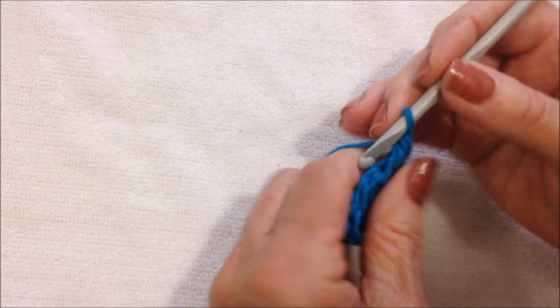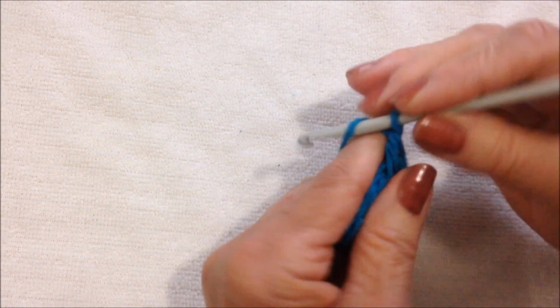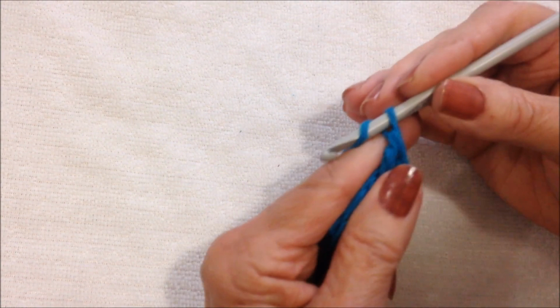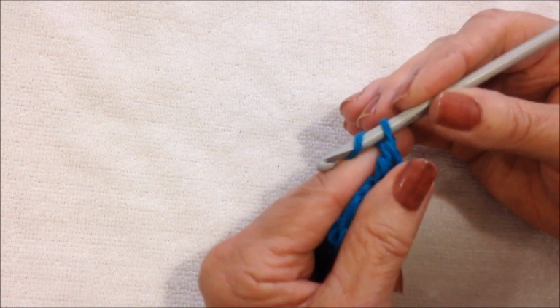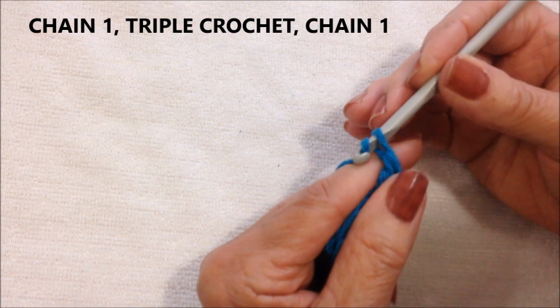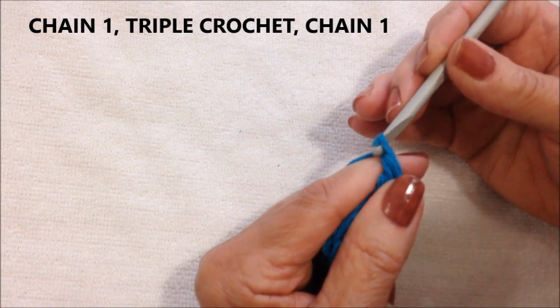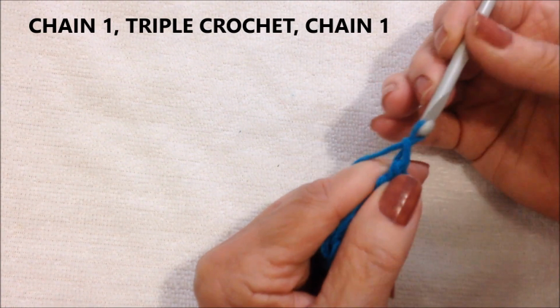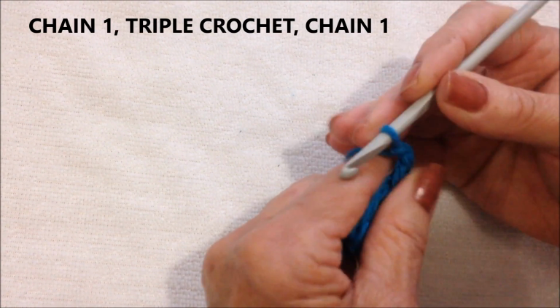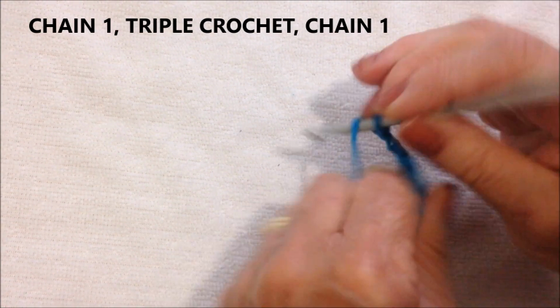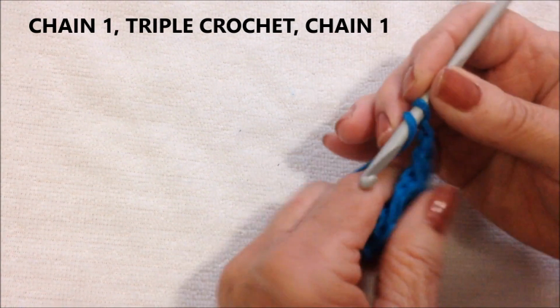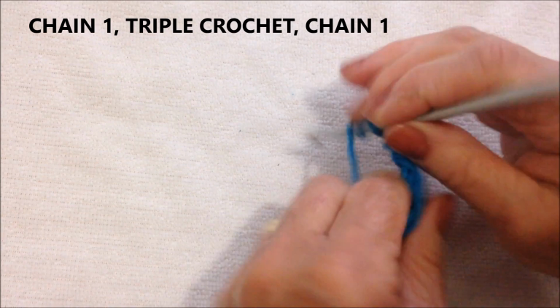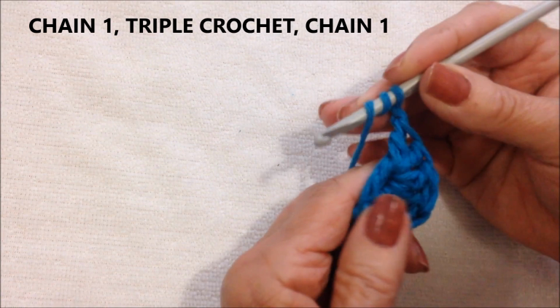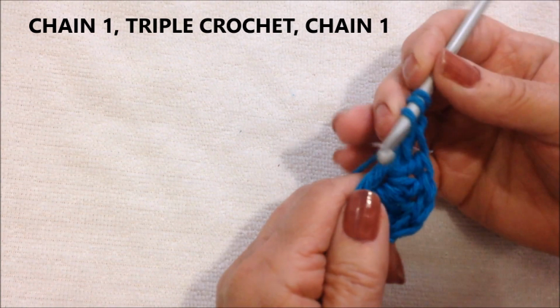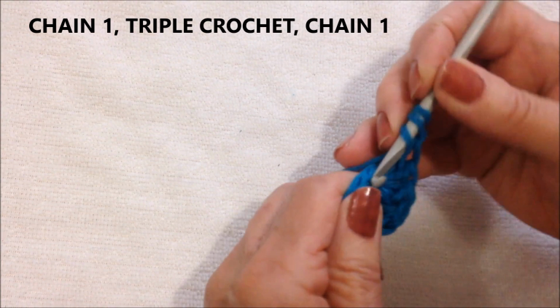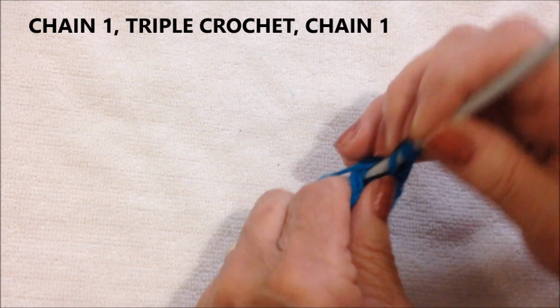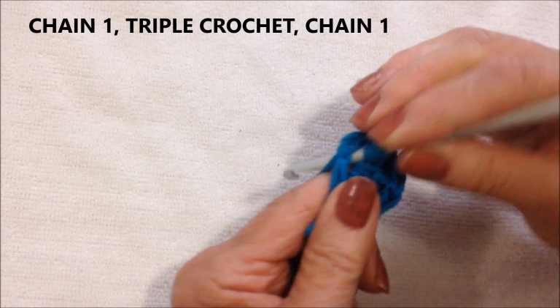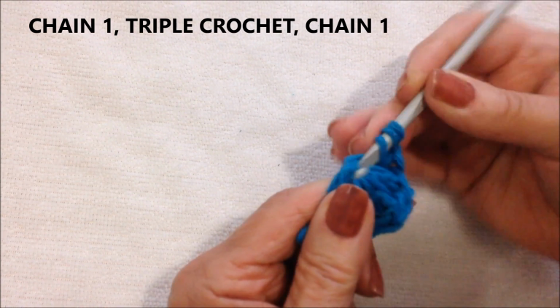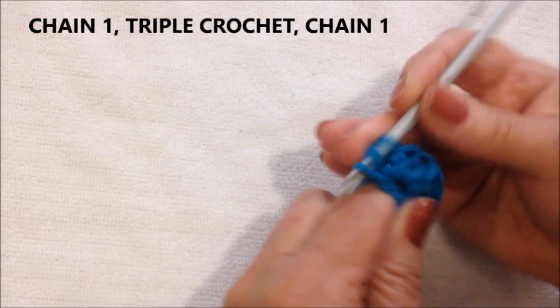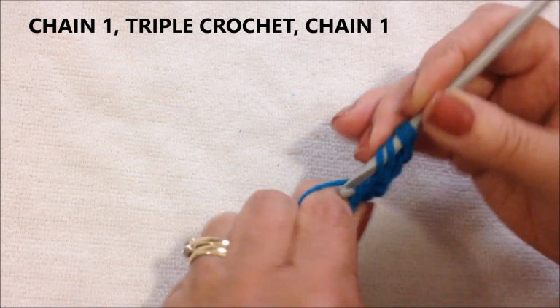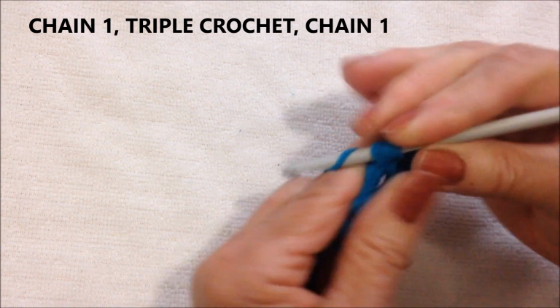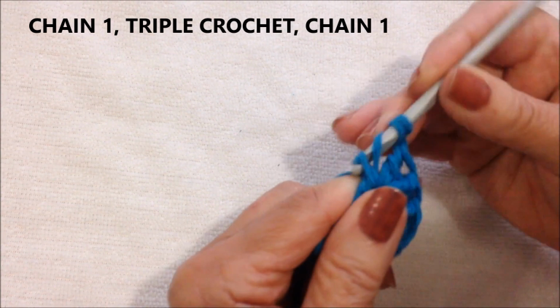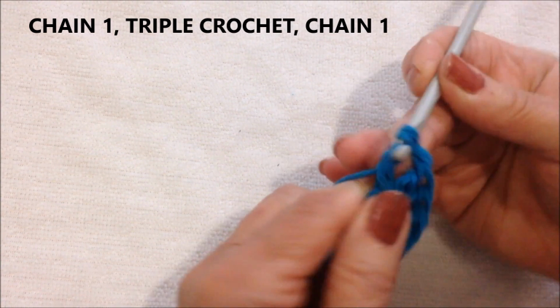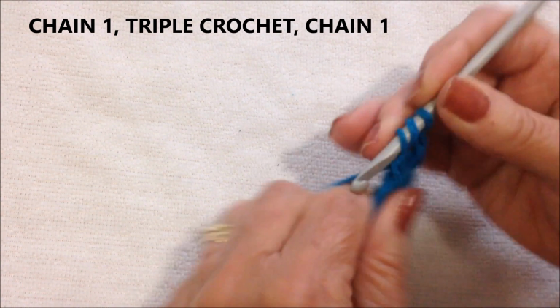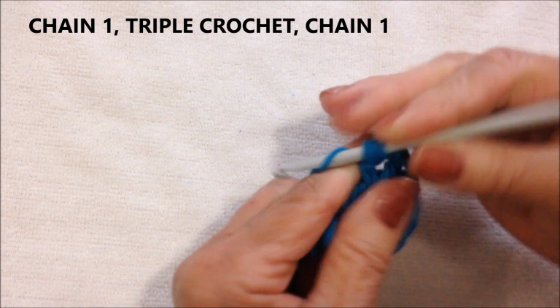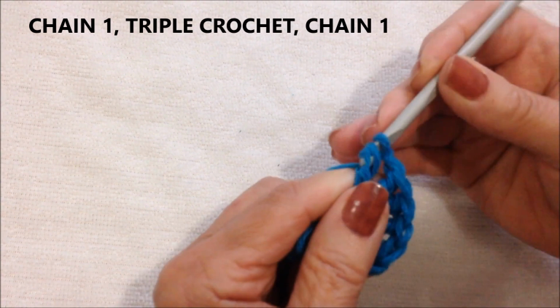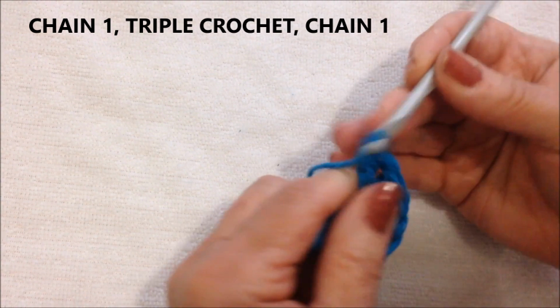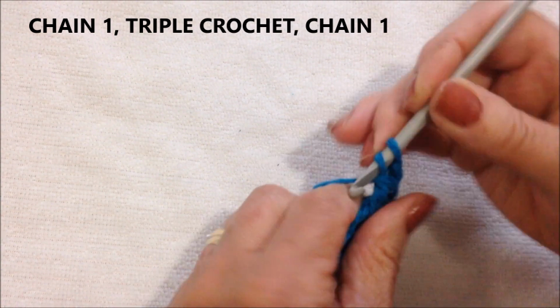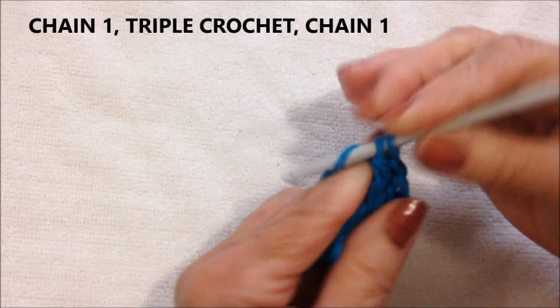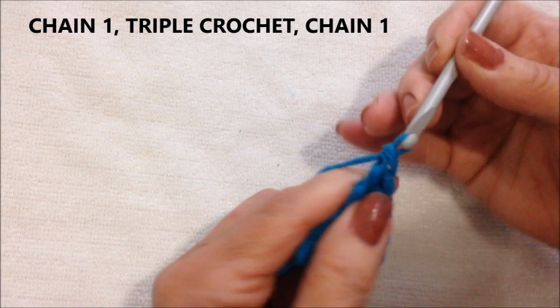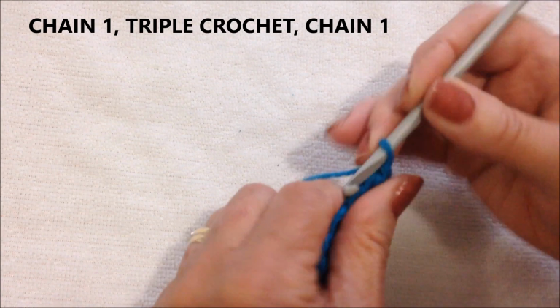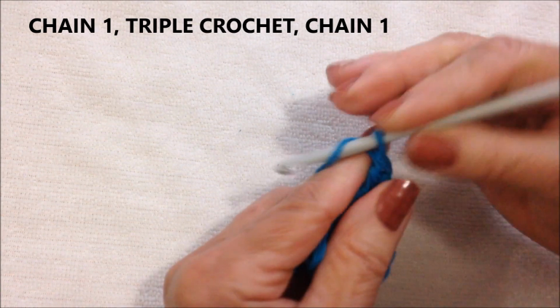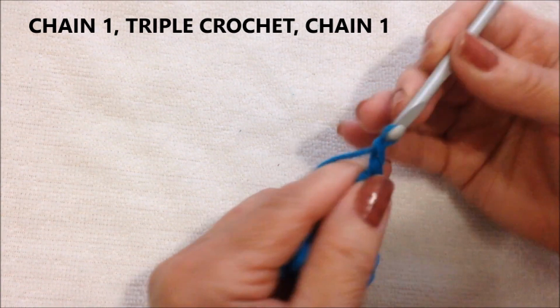Now I'm going to make the peak. I'm going to chain 1. Triple crochet. And chain 1.